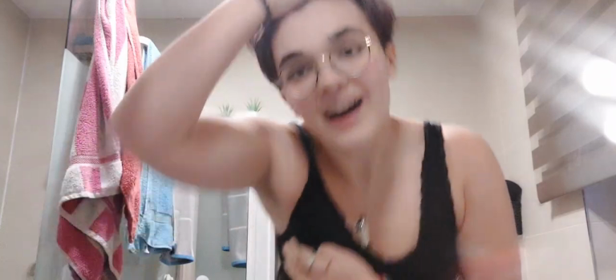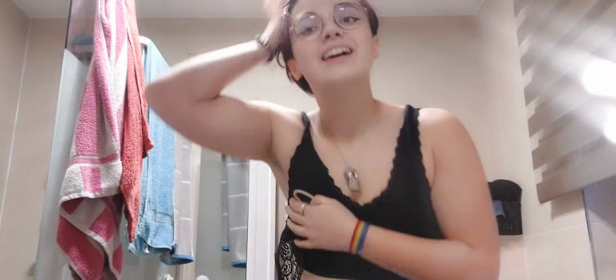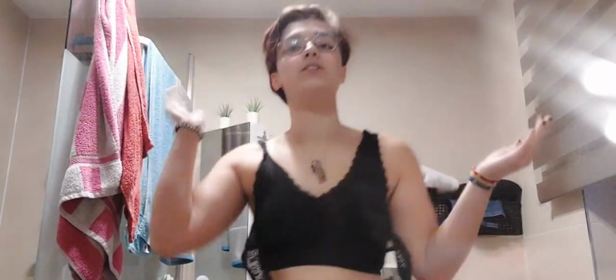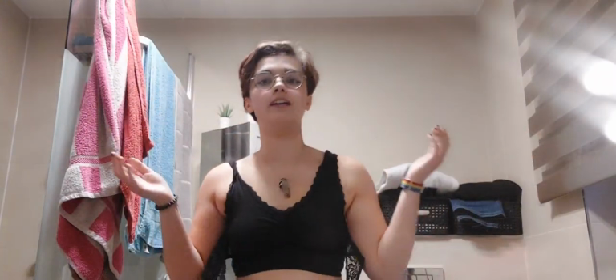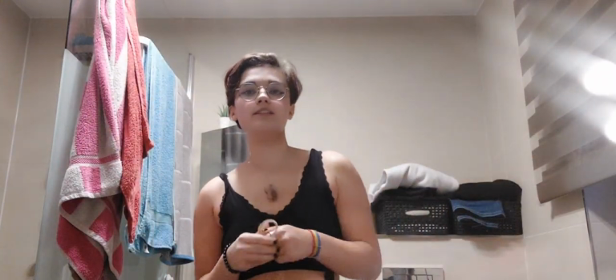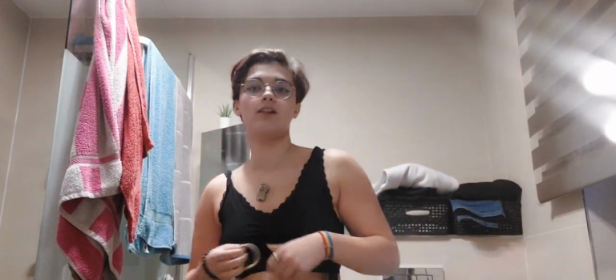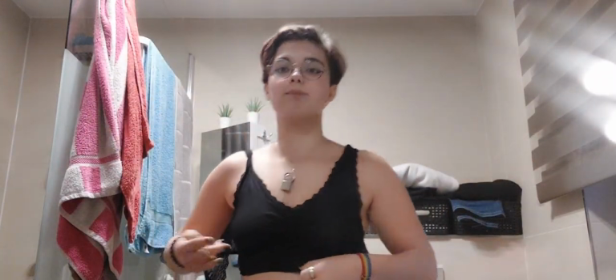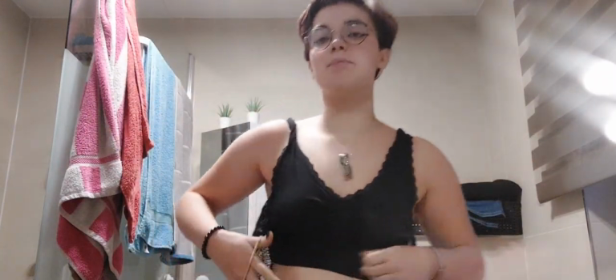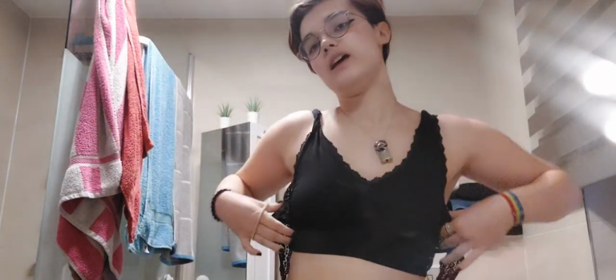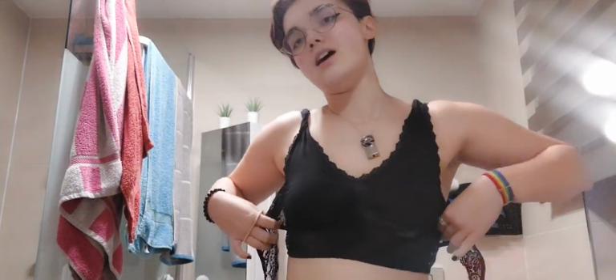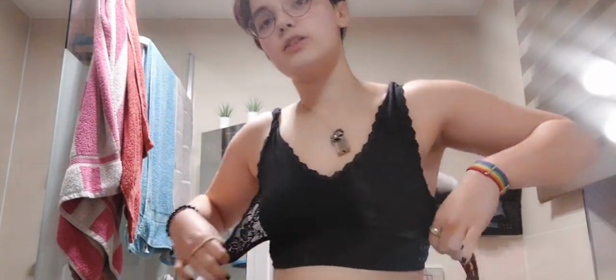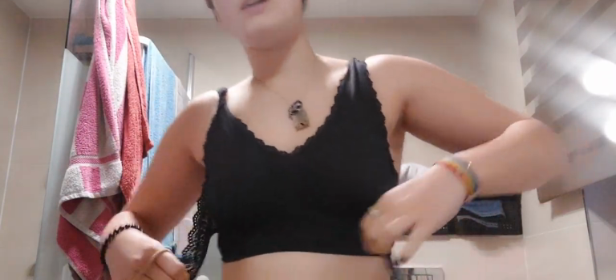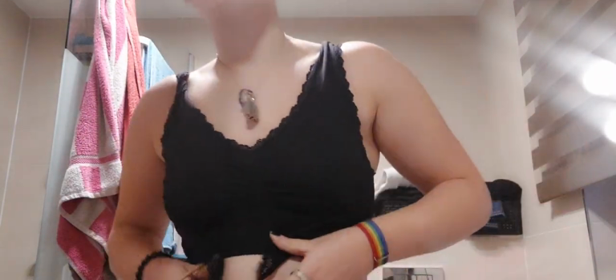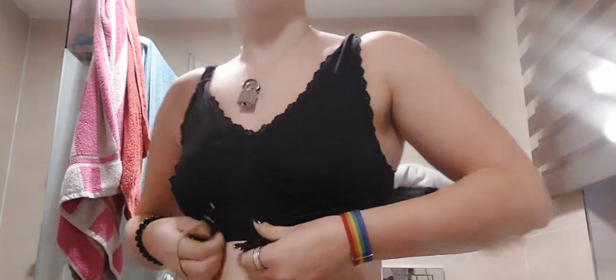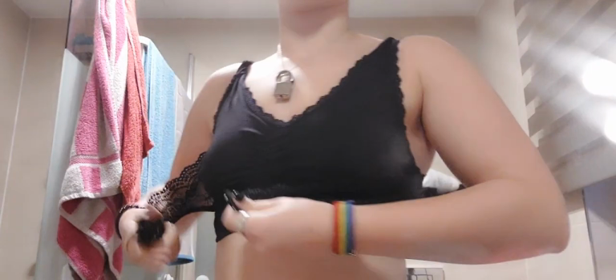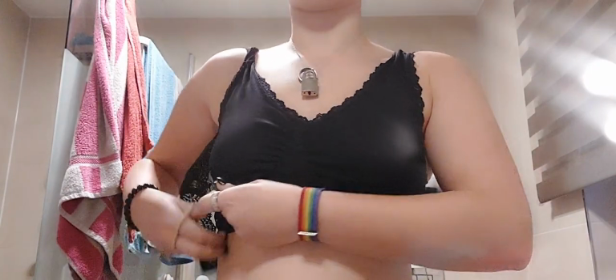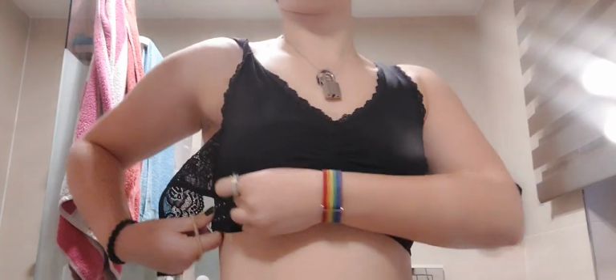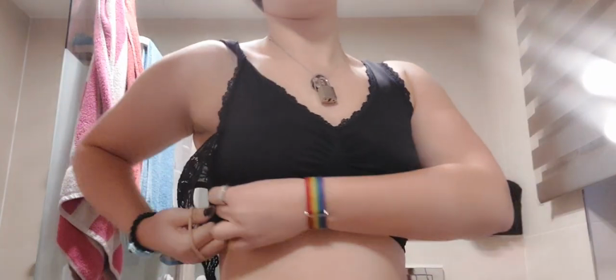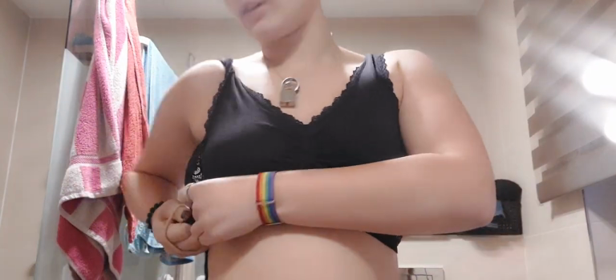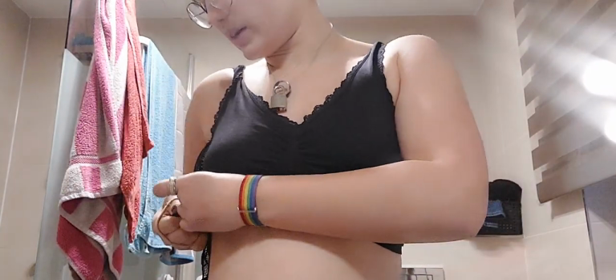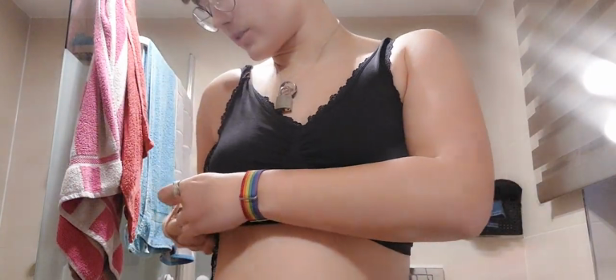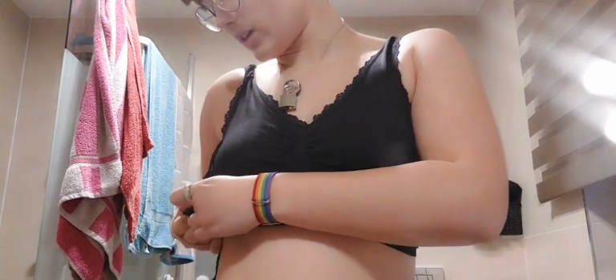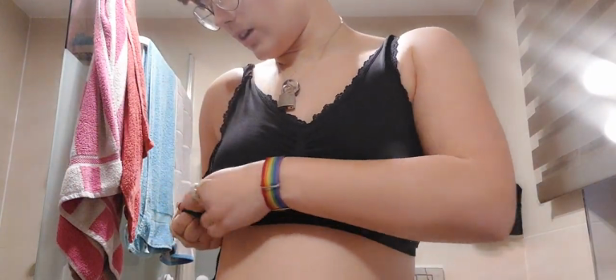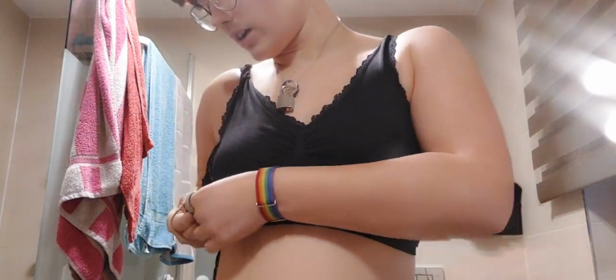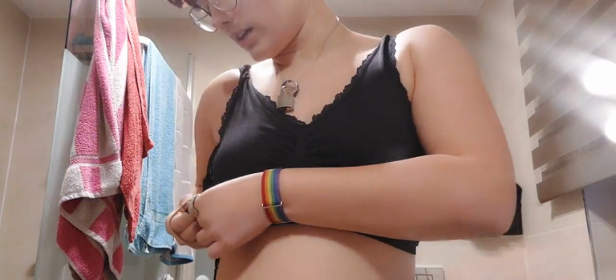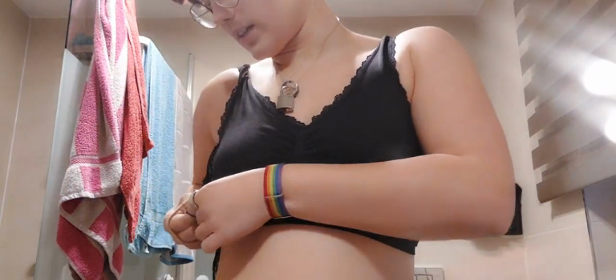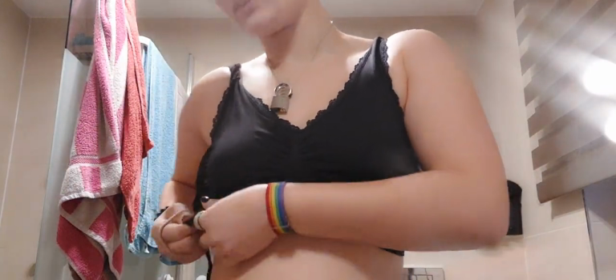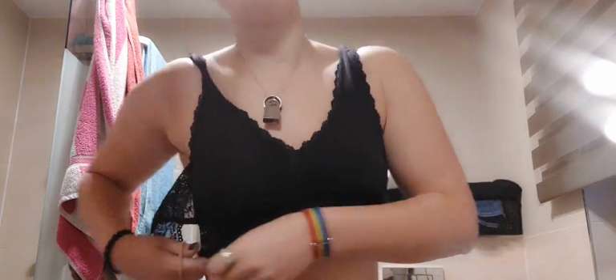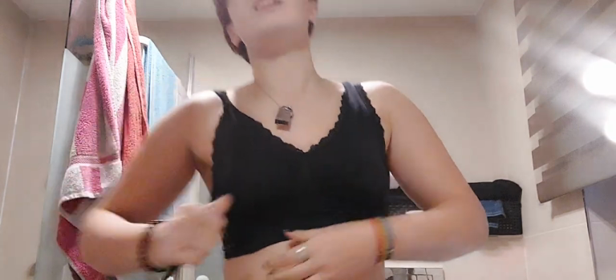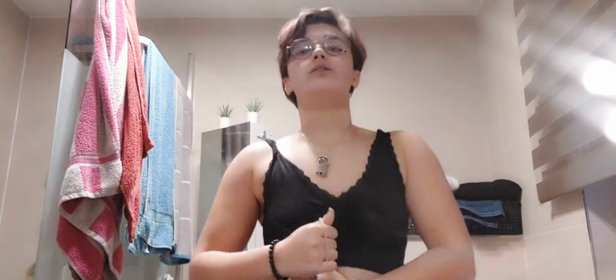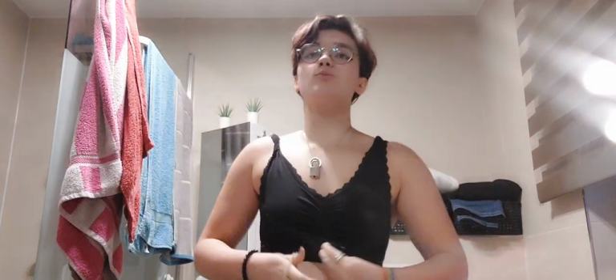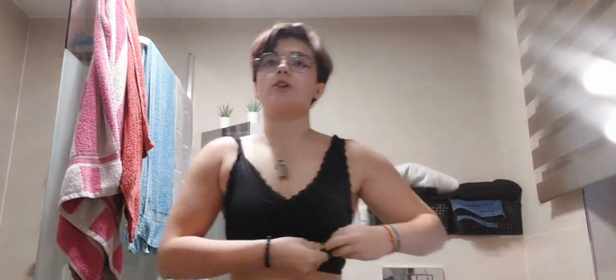Hi, so here is Aspen. Today I'm gonna show you how I bind when I don't have a binder and I don't have two sport bras.